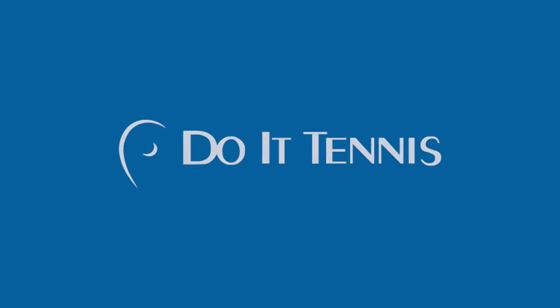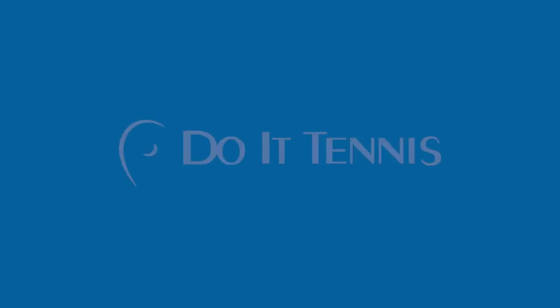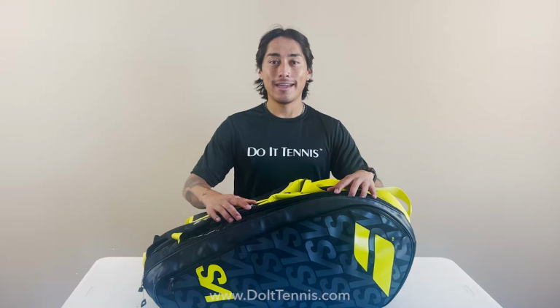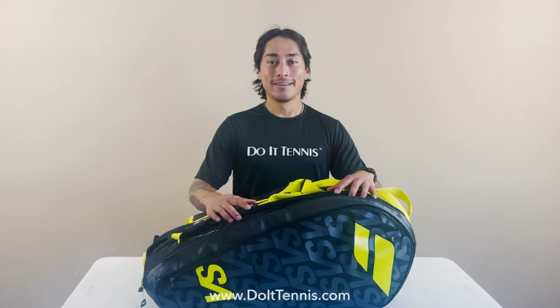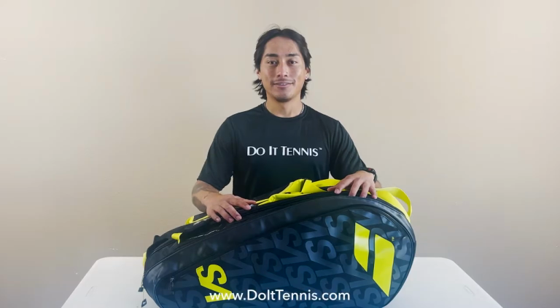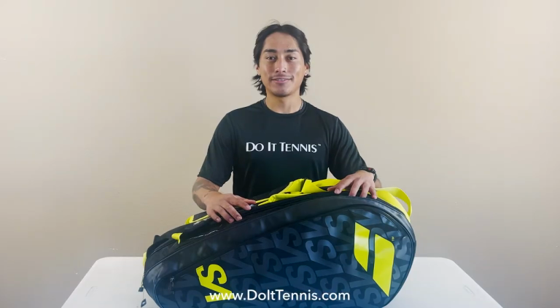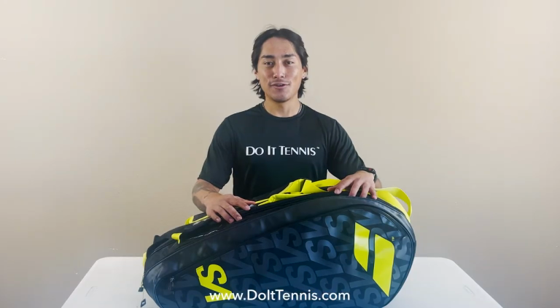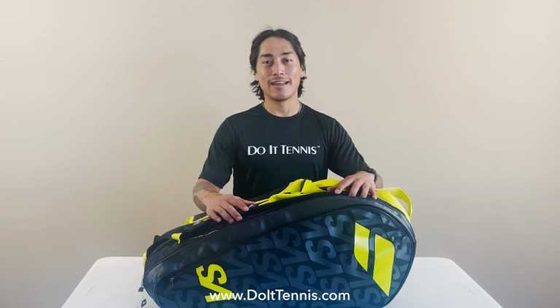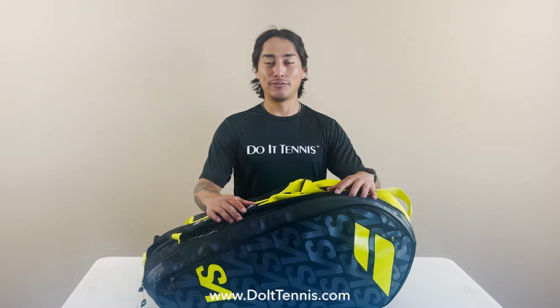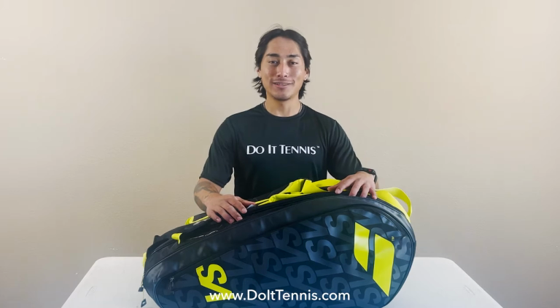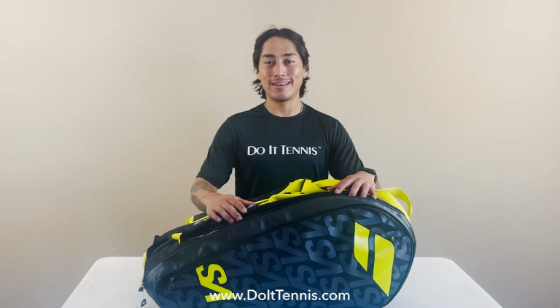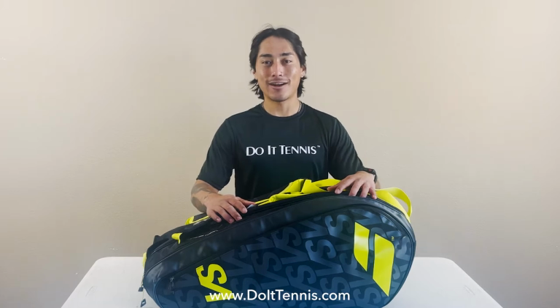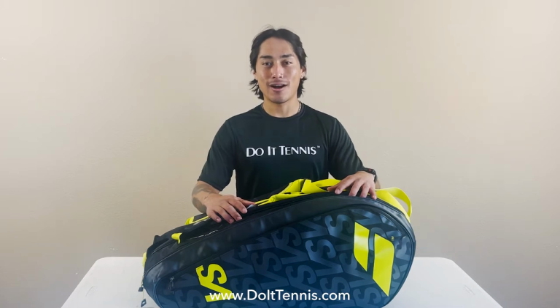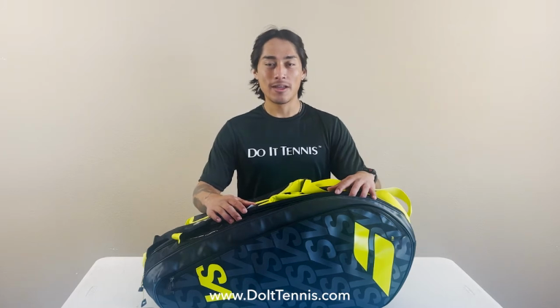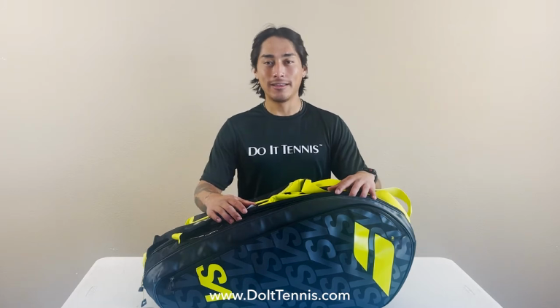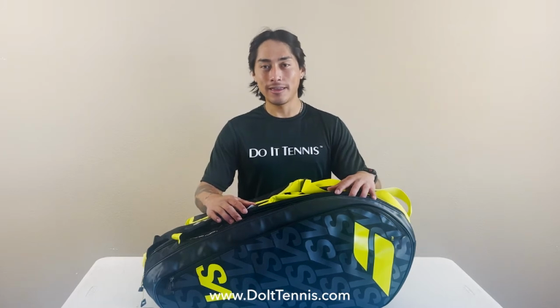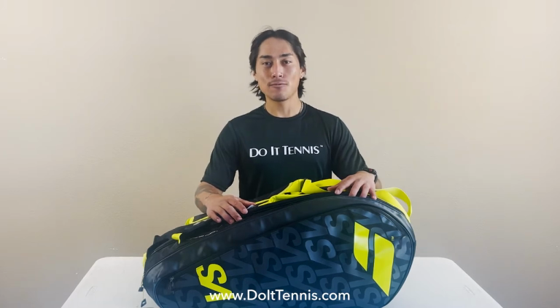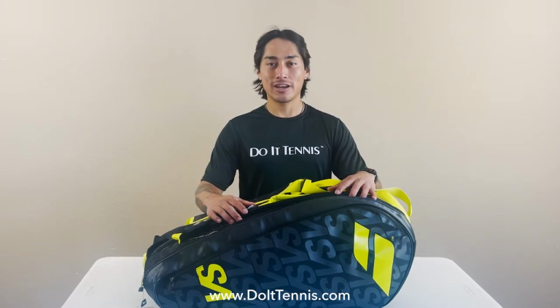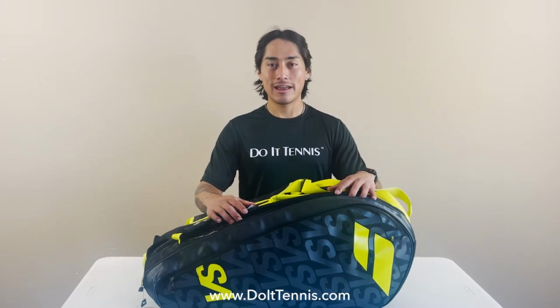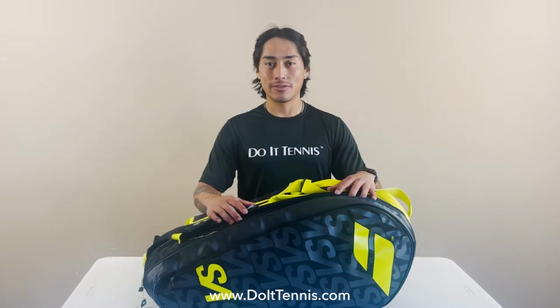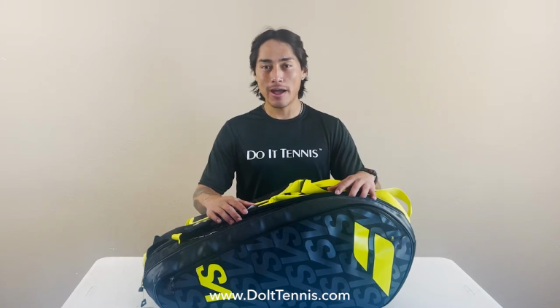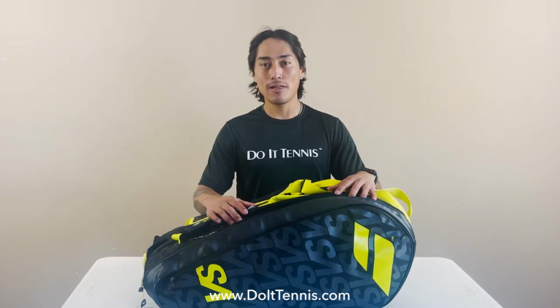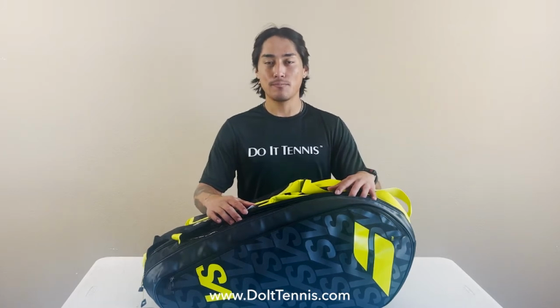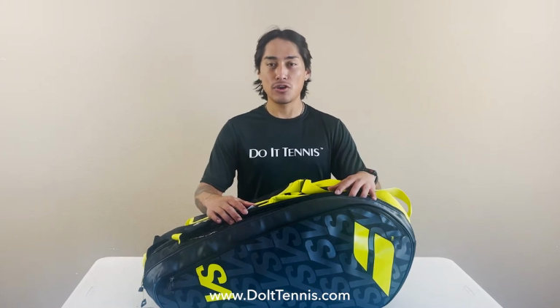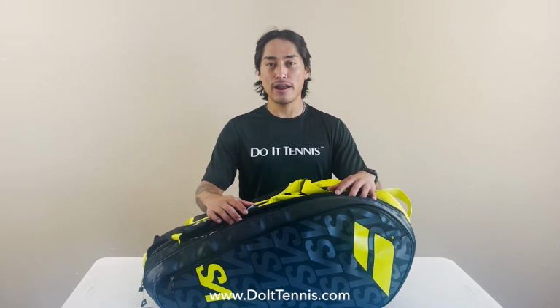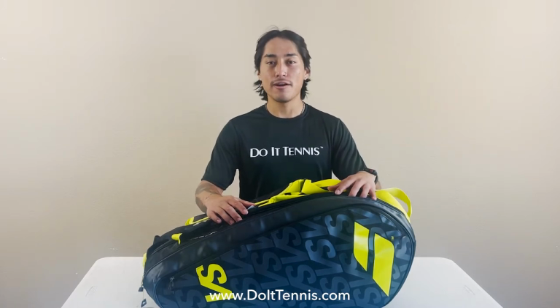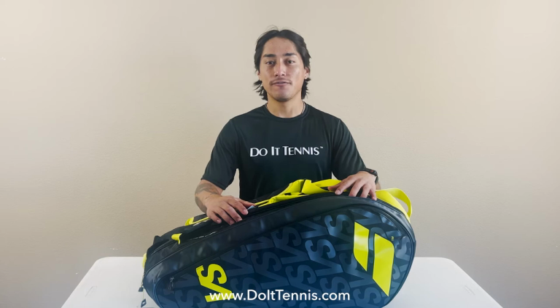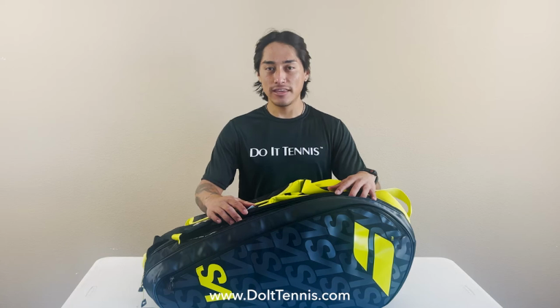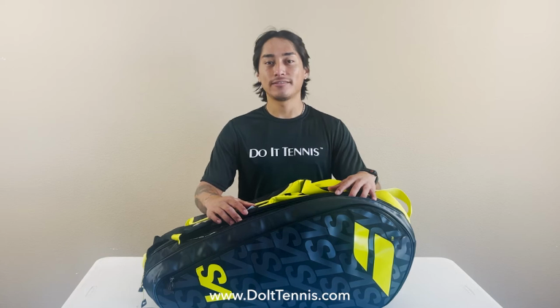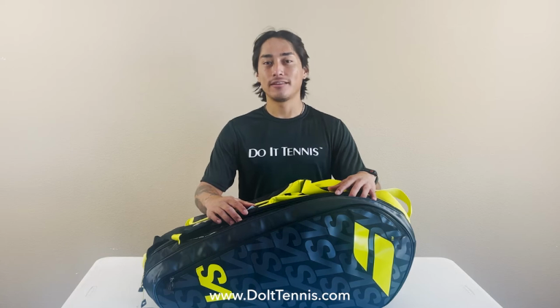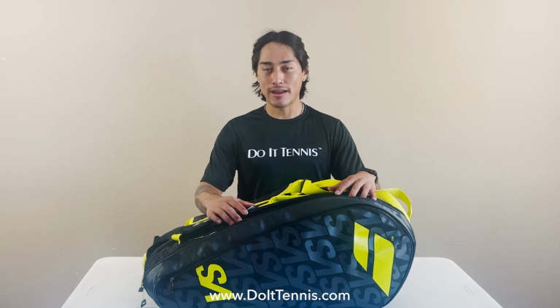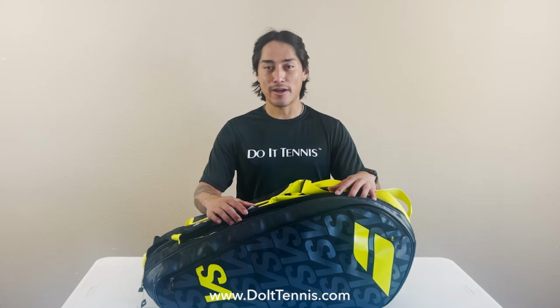Hey, this is Tony at DoItTennis.com and today we're checking out the Babolat Pure Aero VS Backpack.